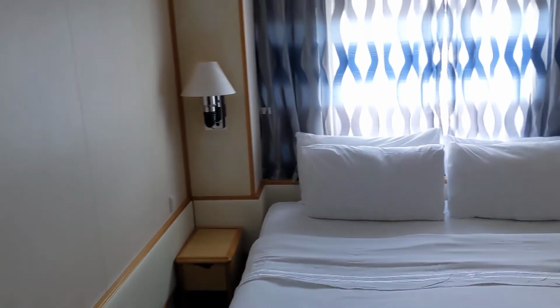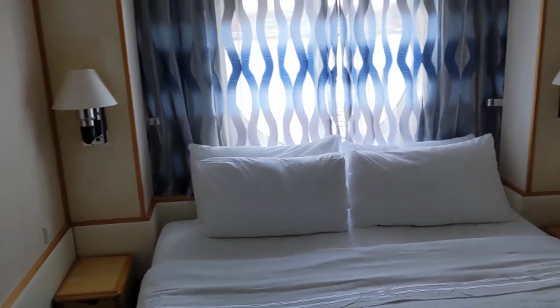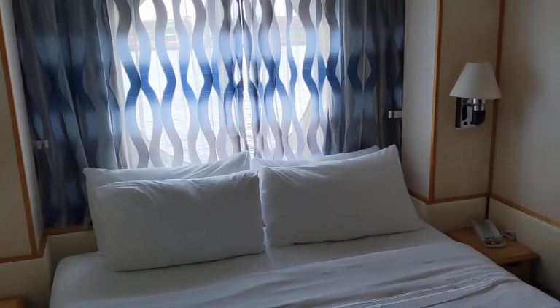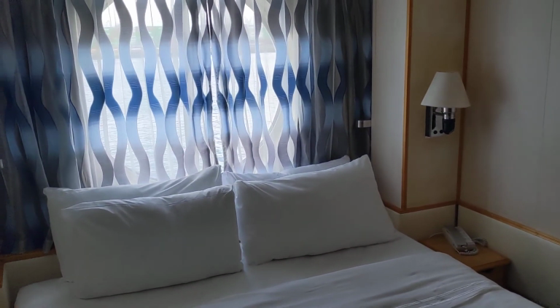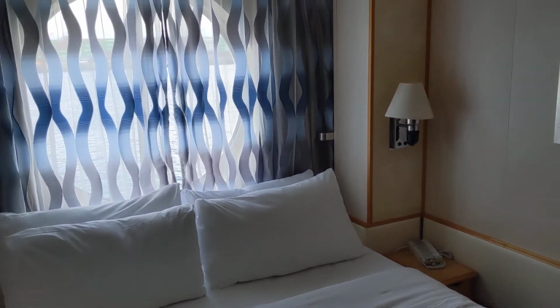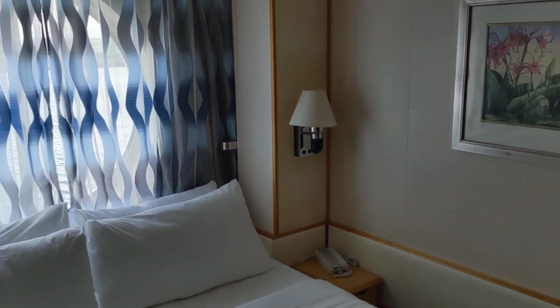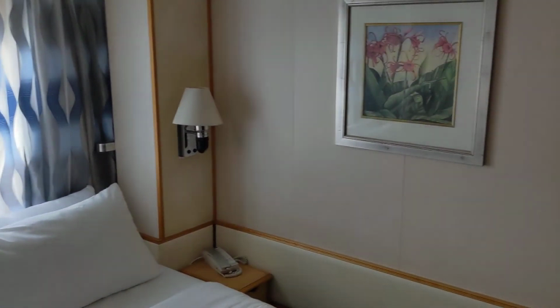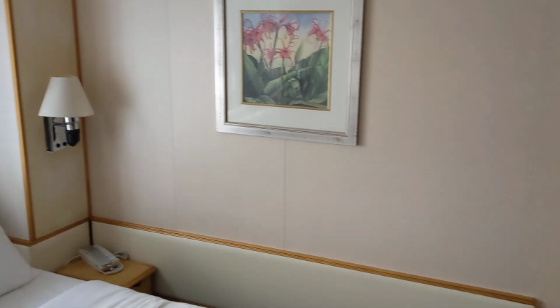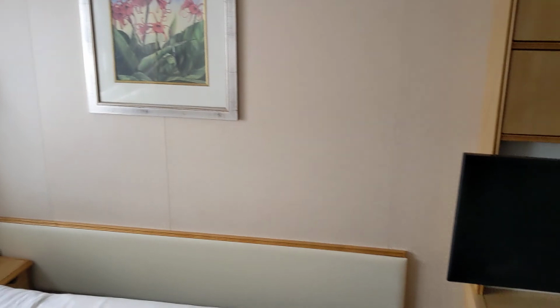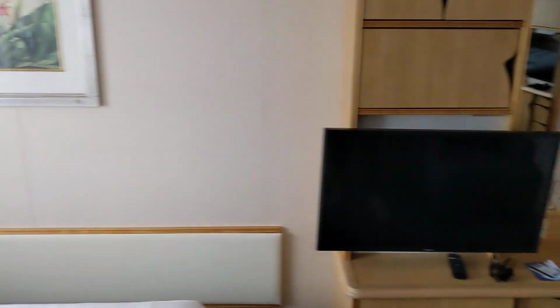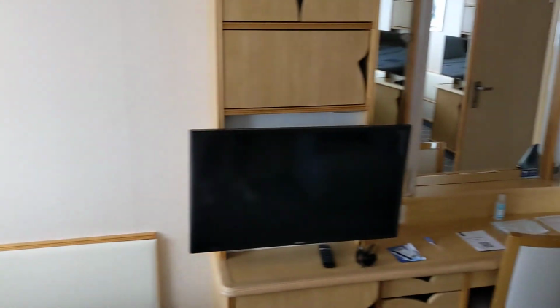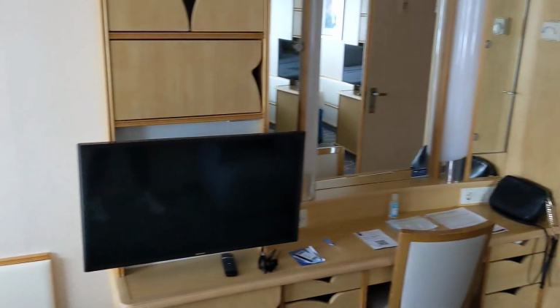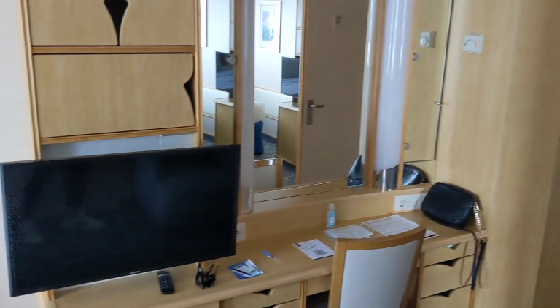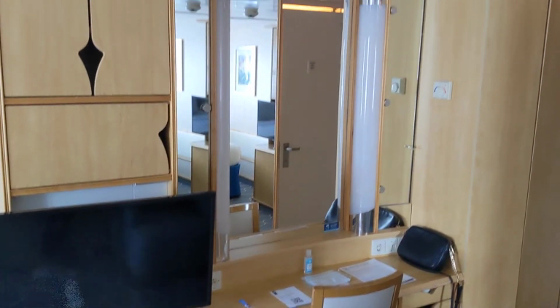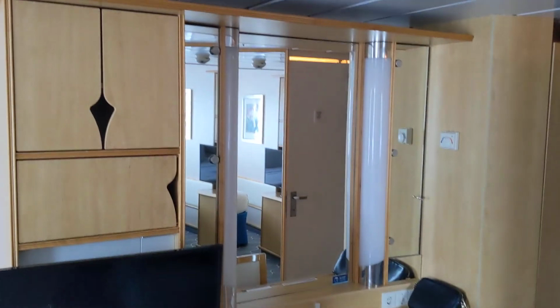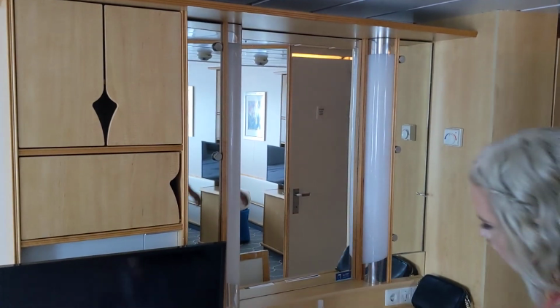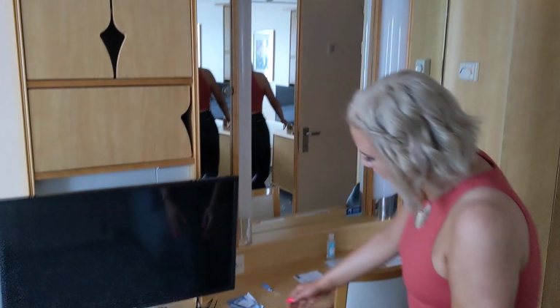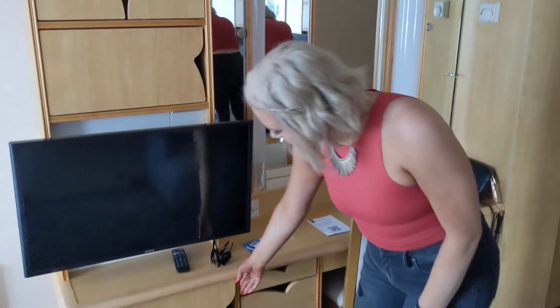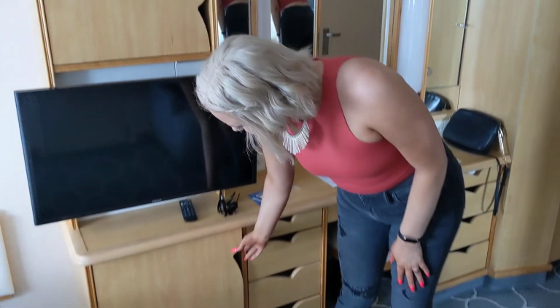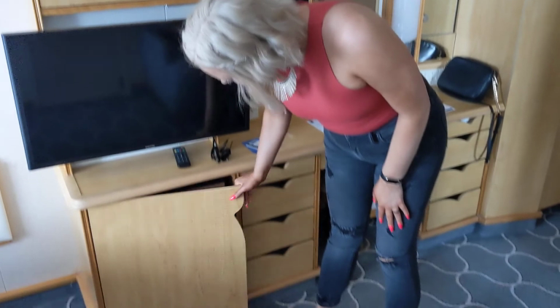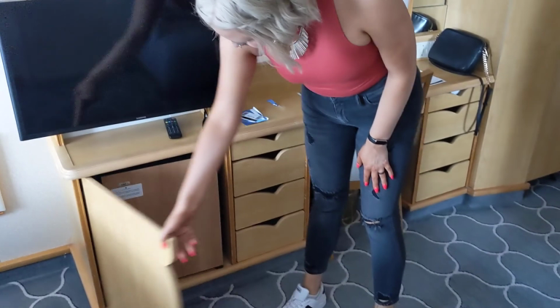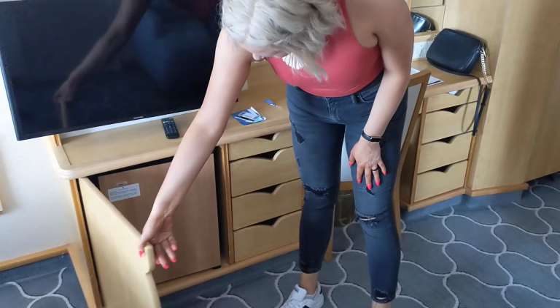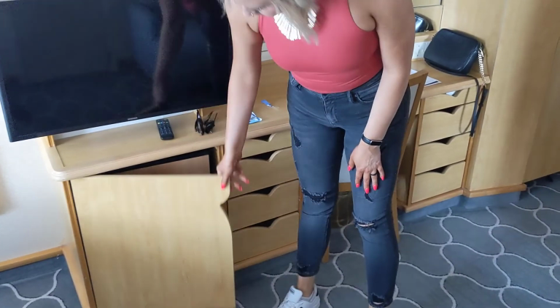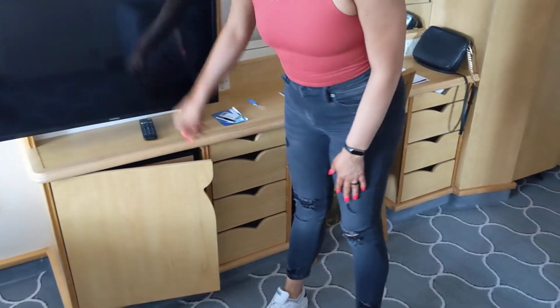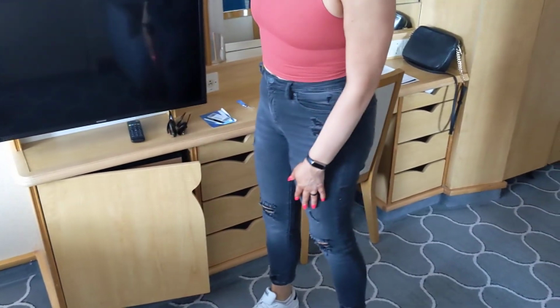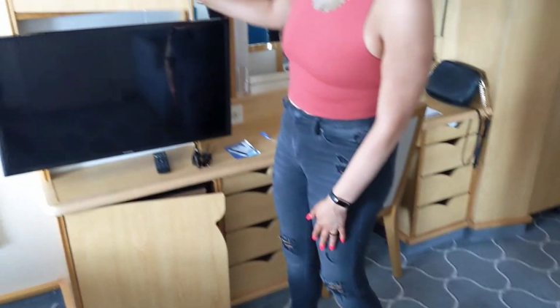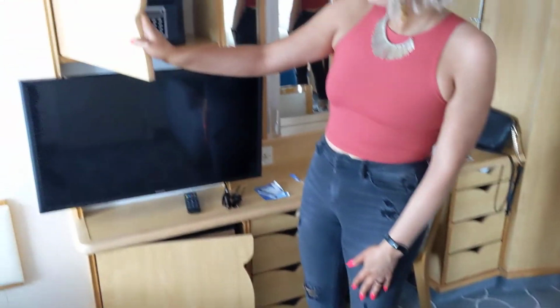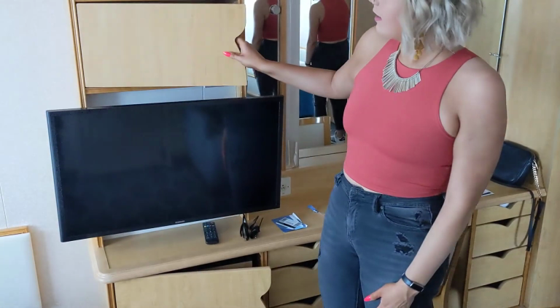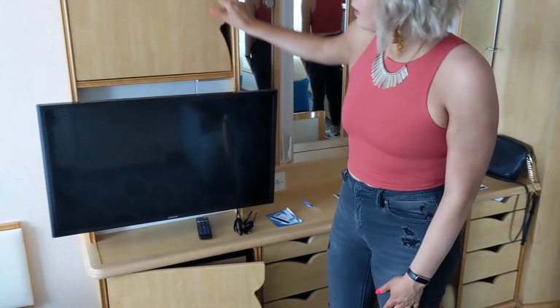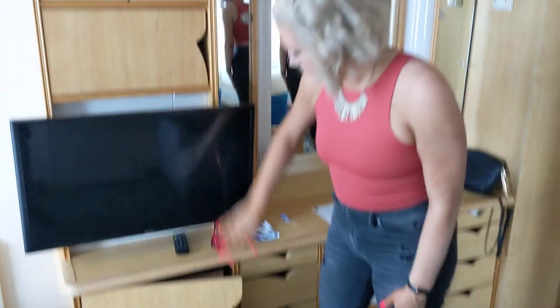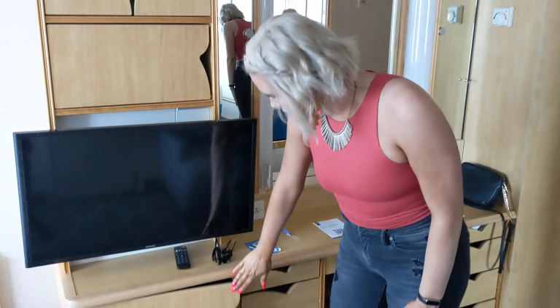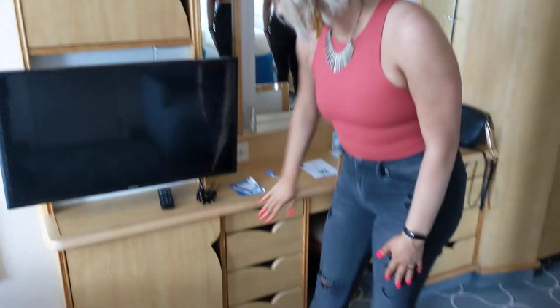Good size window. It's got a big vanity. Lots of storage. Mini fridge in here. Safe in there. Tons of storage.